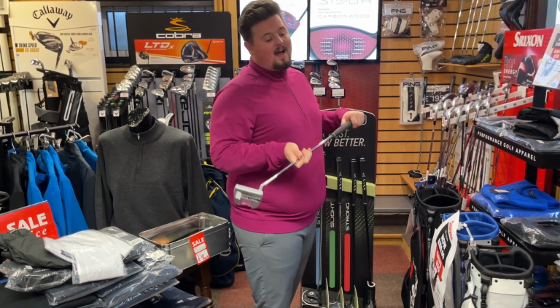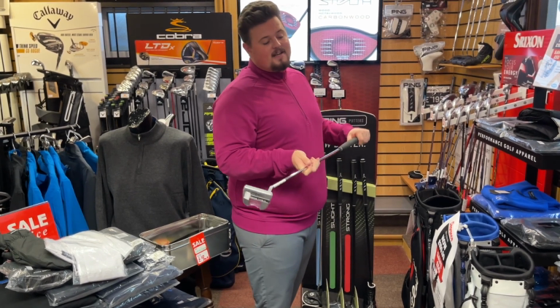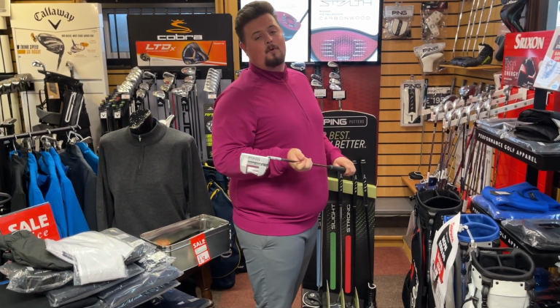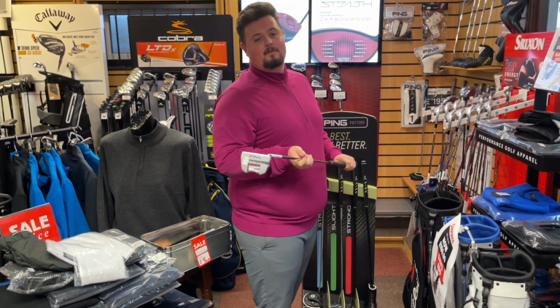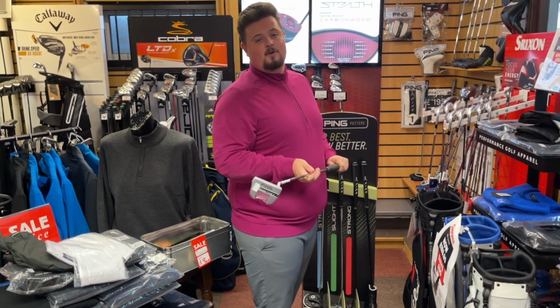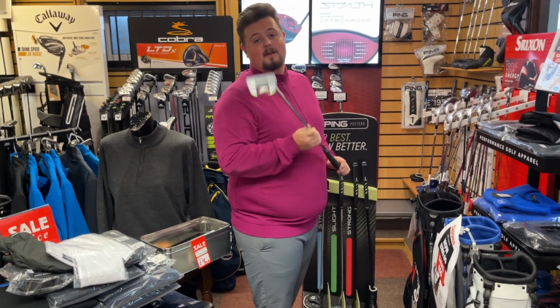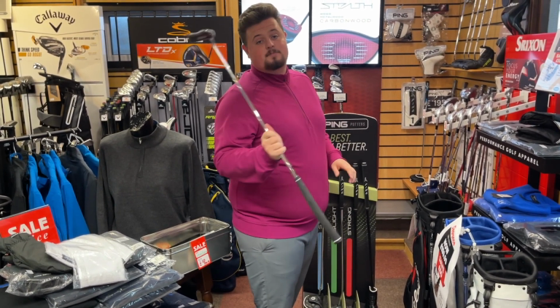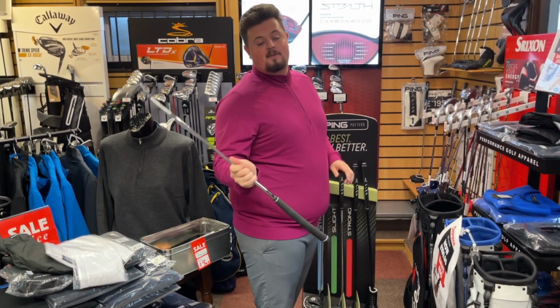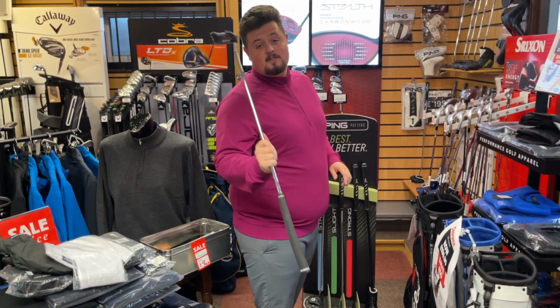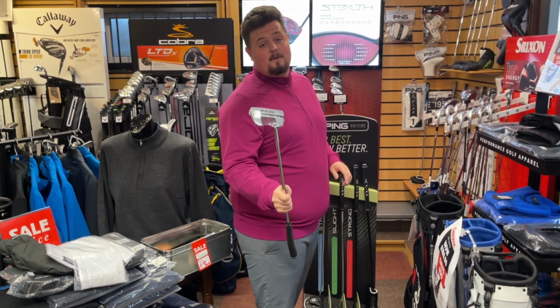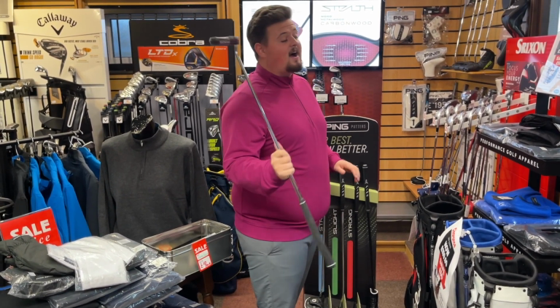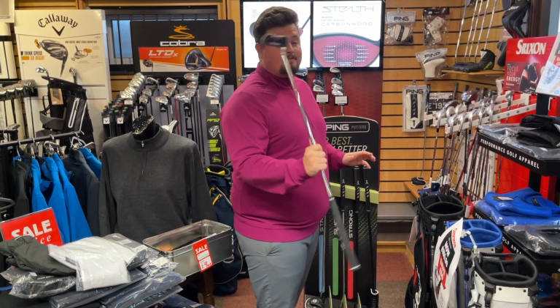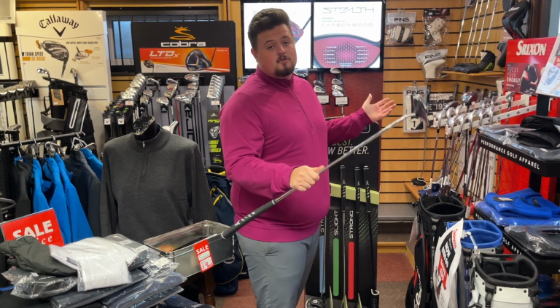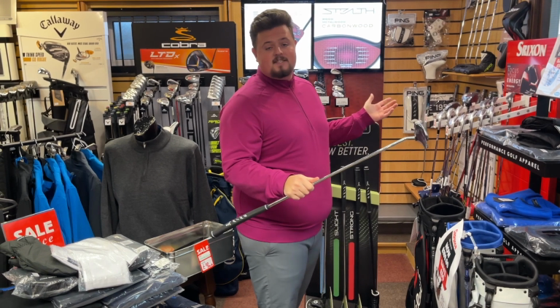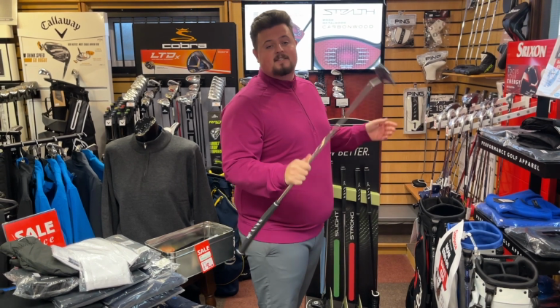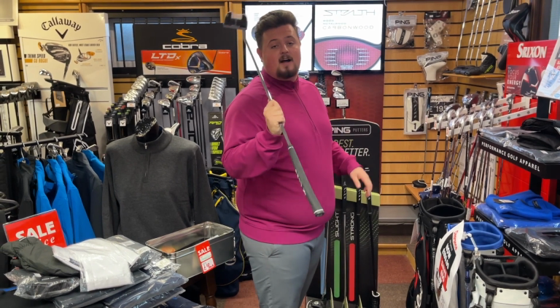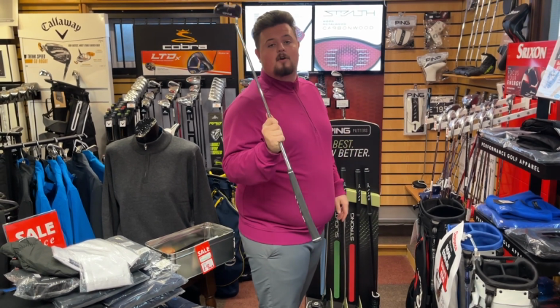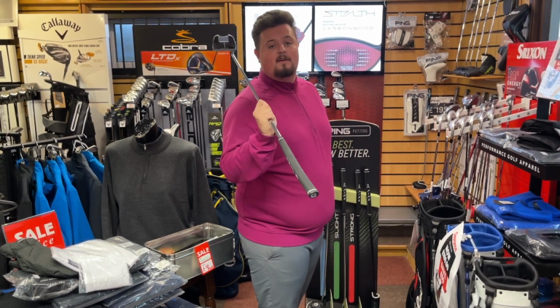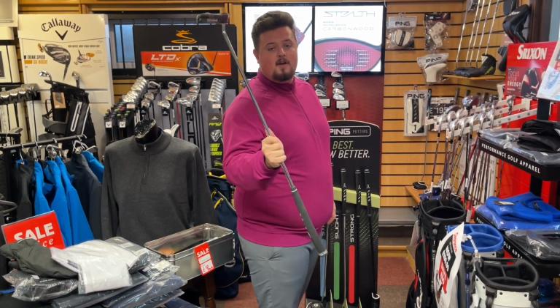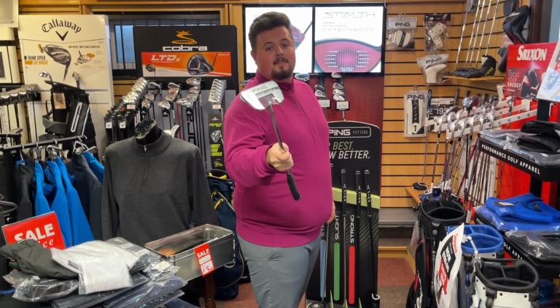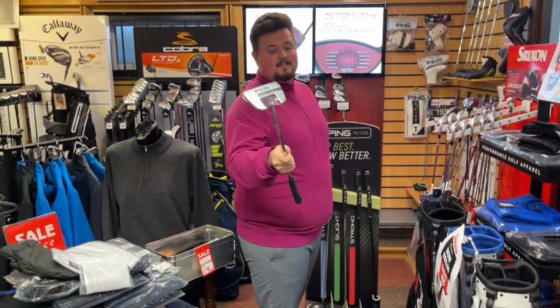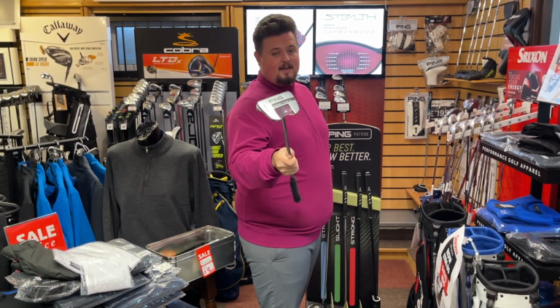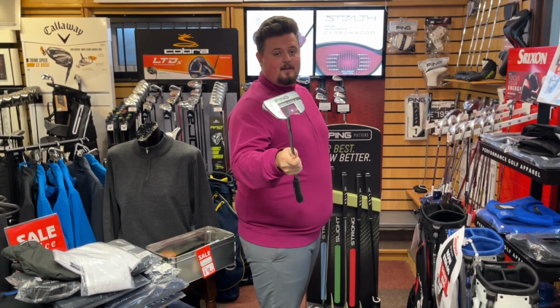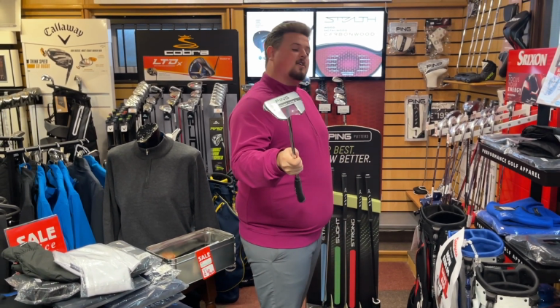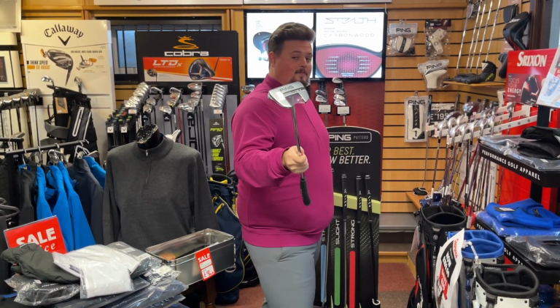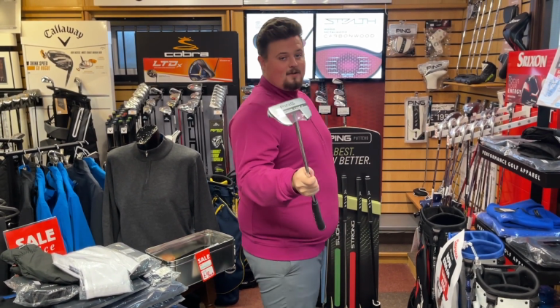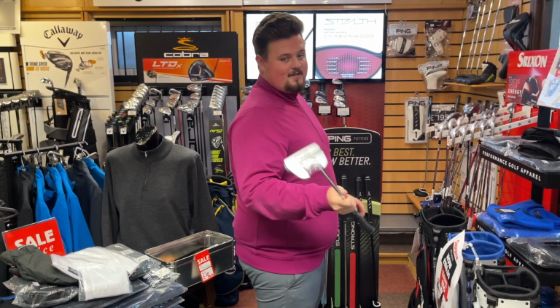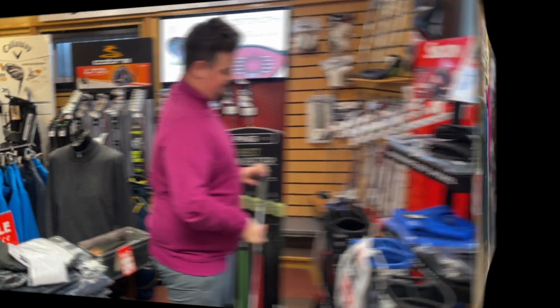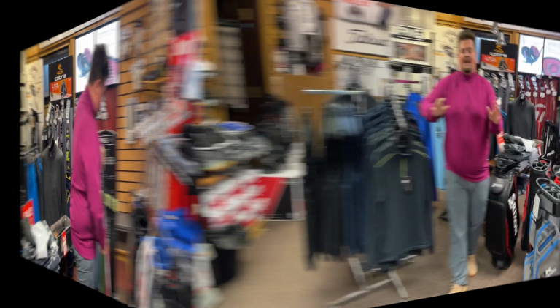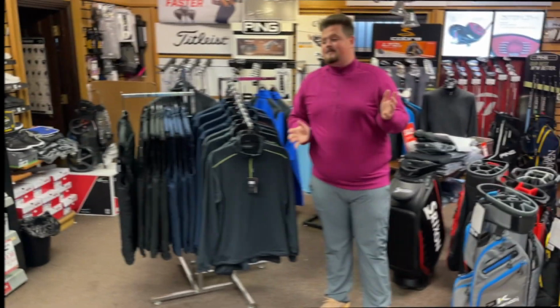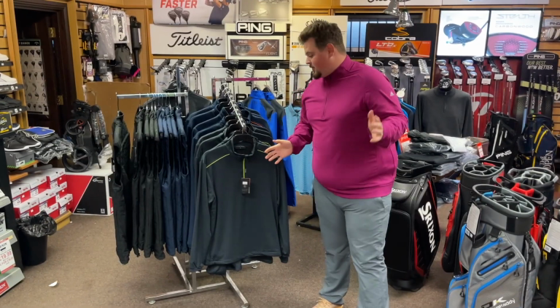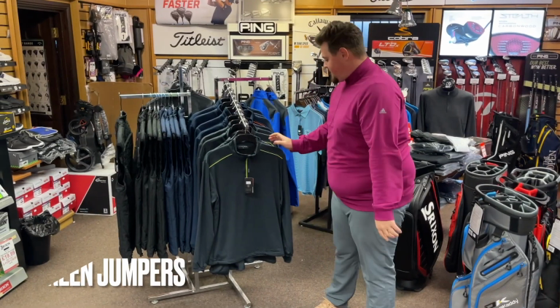I have a nice little putt in the front room. The free ball options are Pro V1, TP5, Srixon Z-Star, or Chrome Soft. That's the deal. Let's go to deal 2.